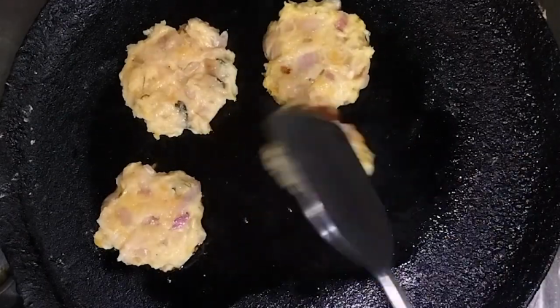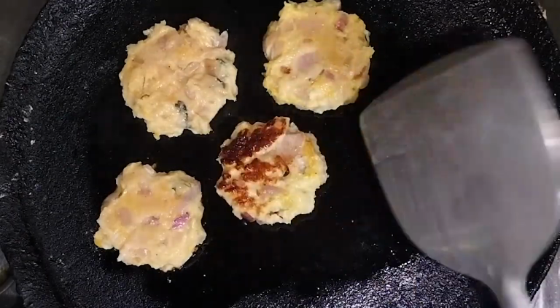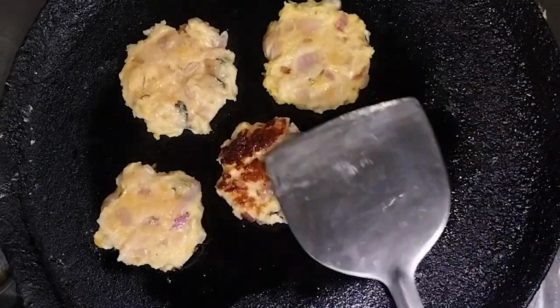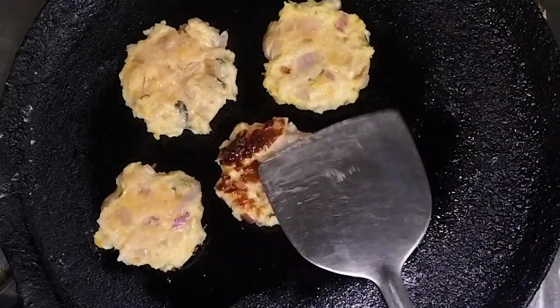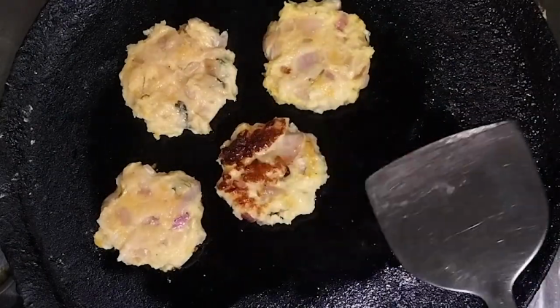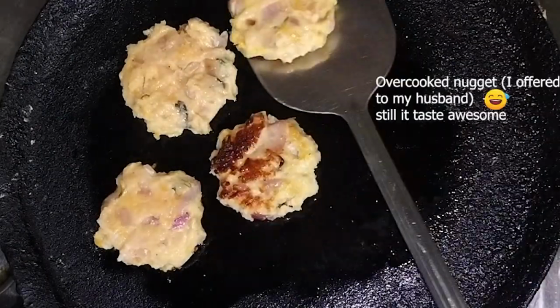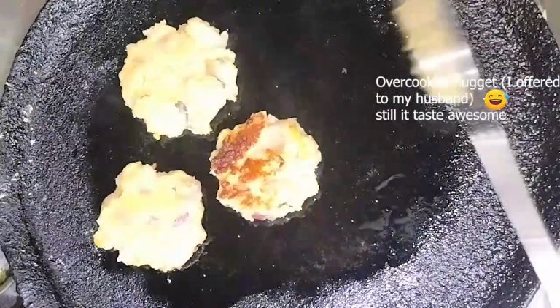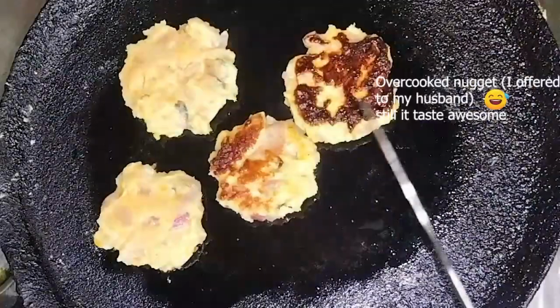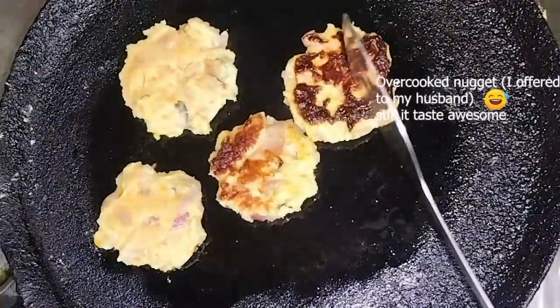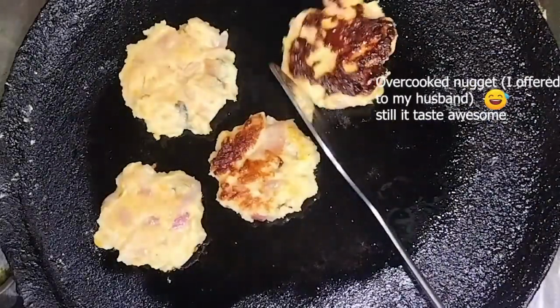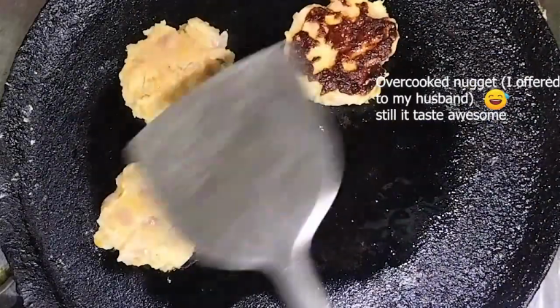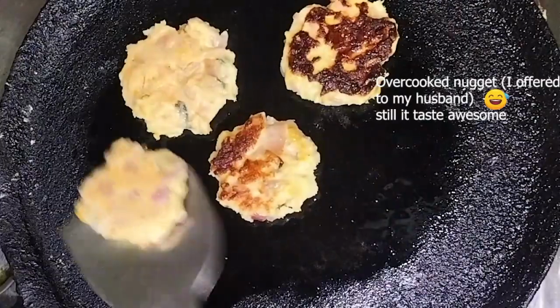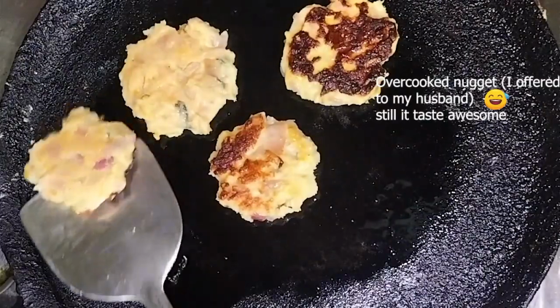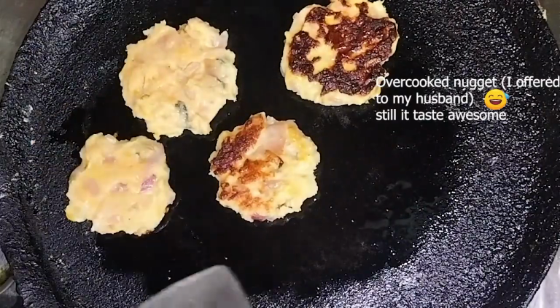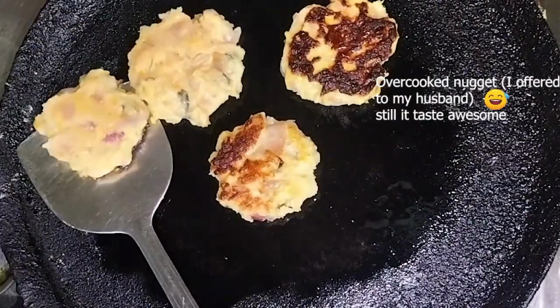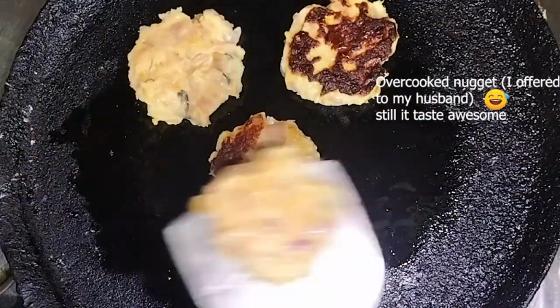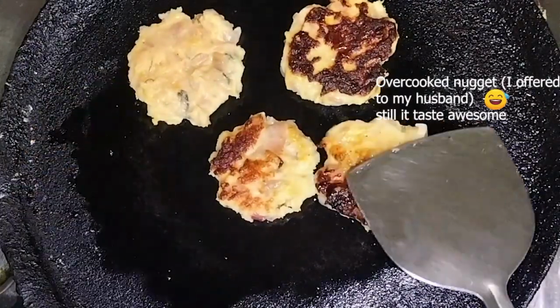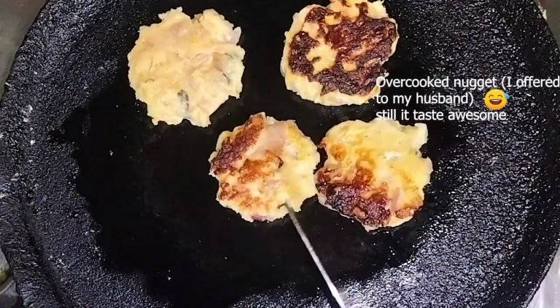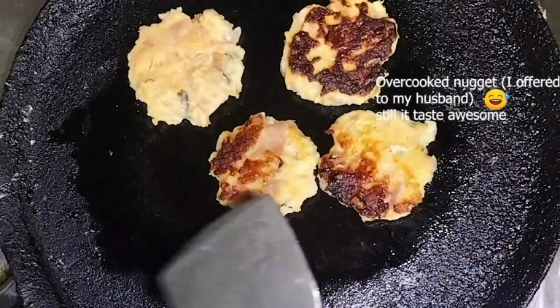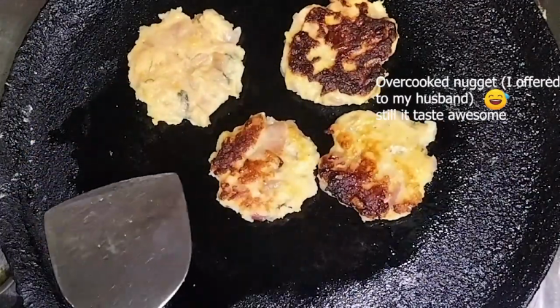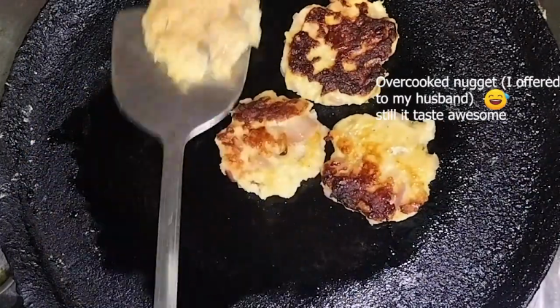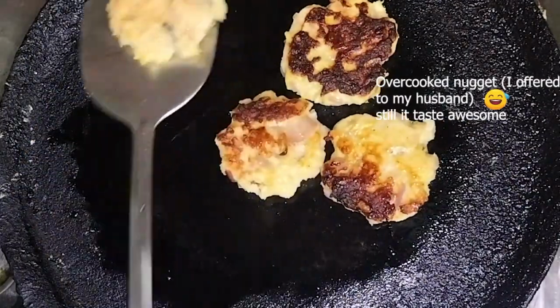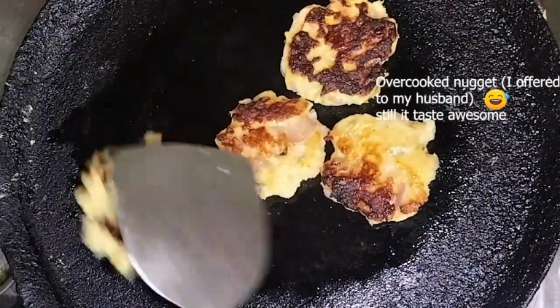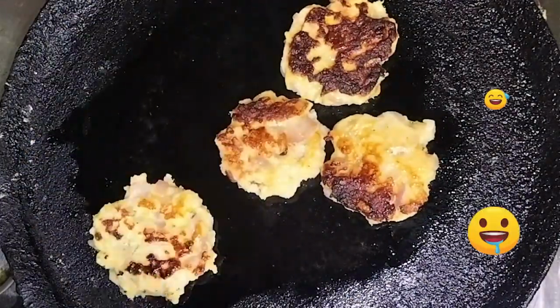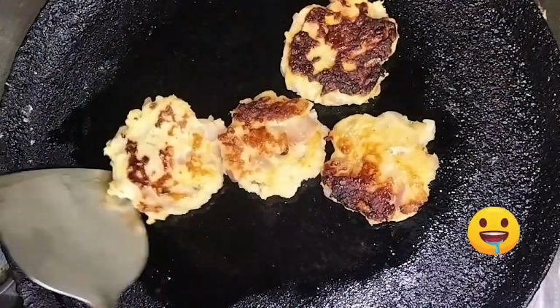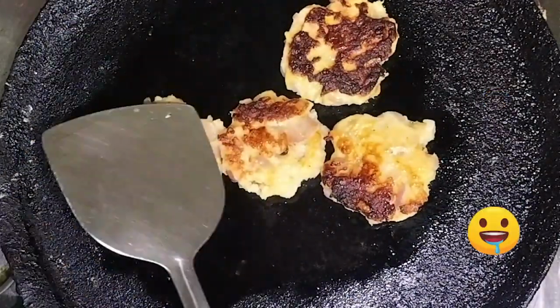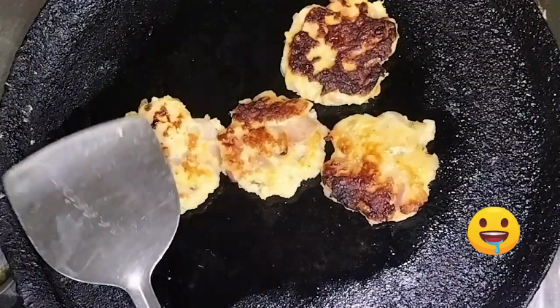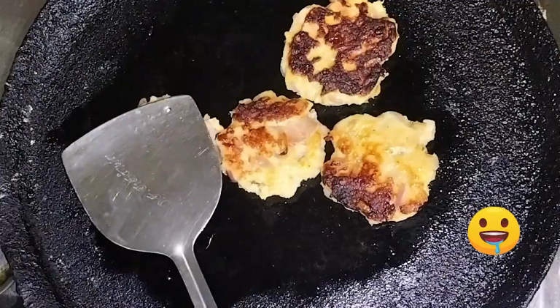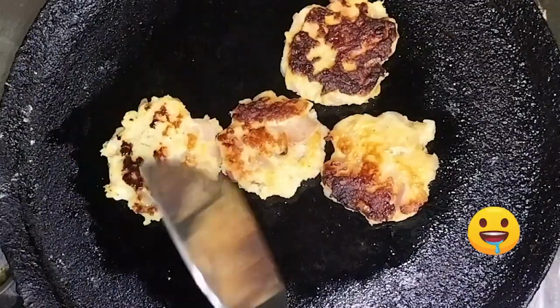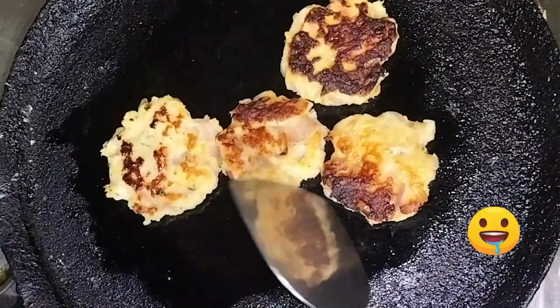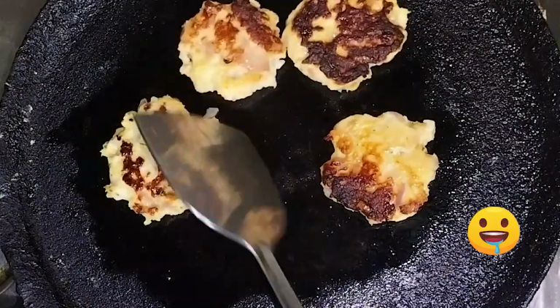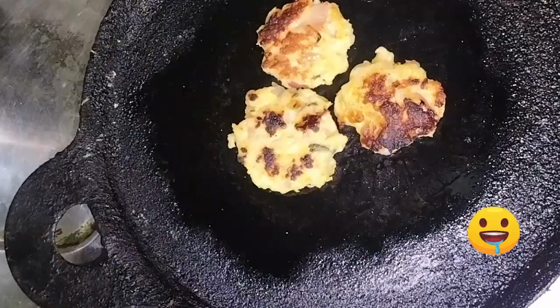Make sure it is at room temperature before serving, and watch your baby enjoy this tasty and healthy snack. If you'd like a taste yourself, make sure to add salt to the mixture and enjoy.